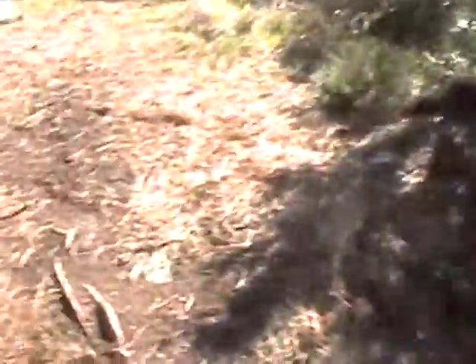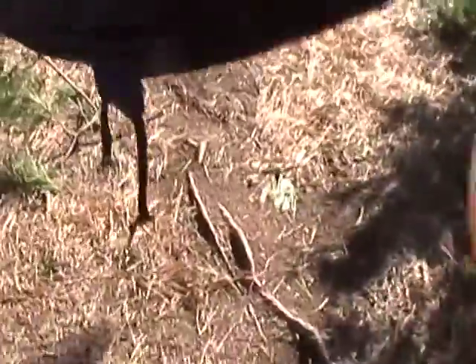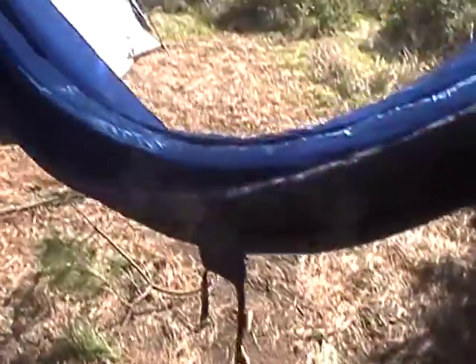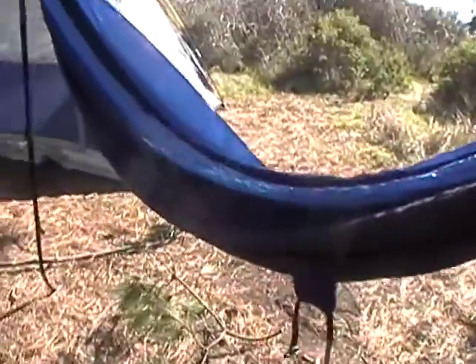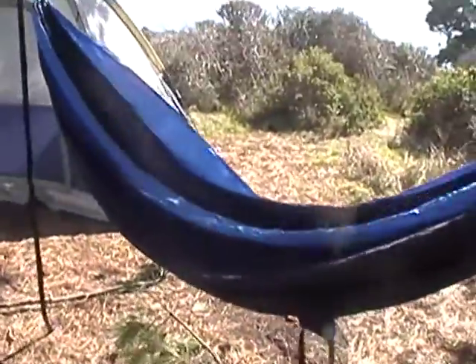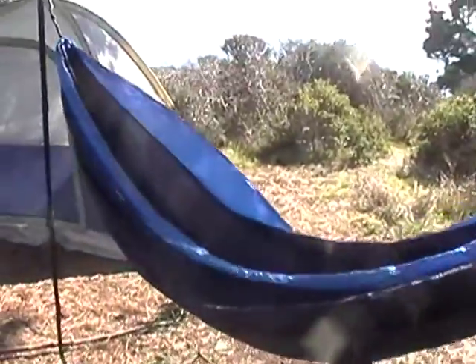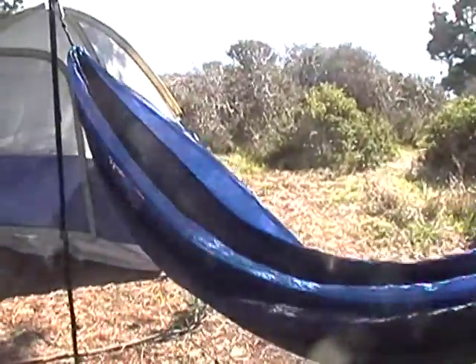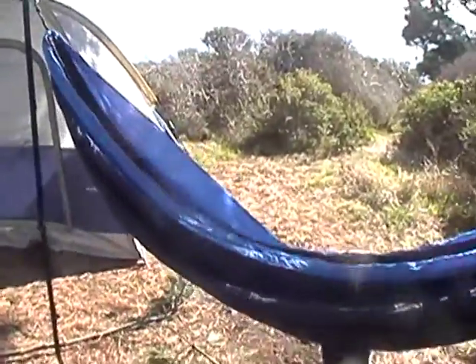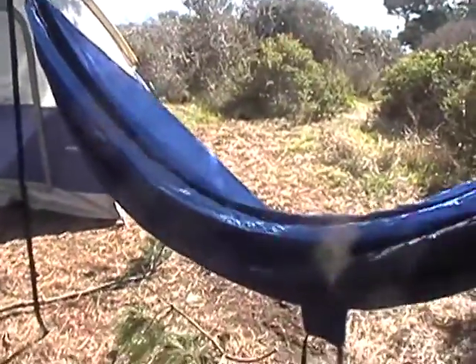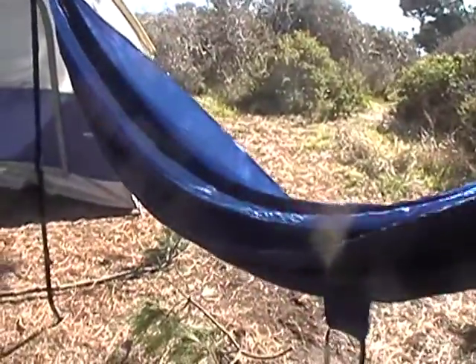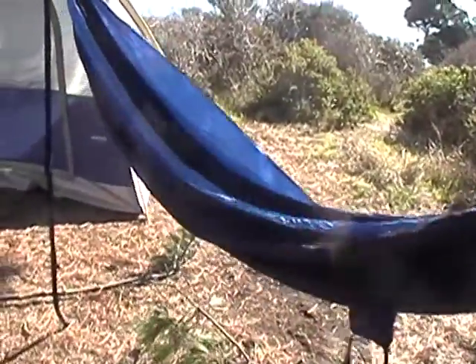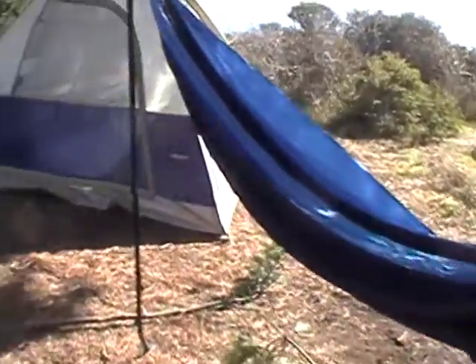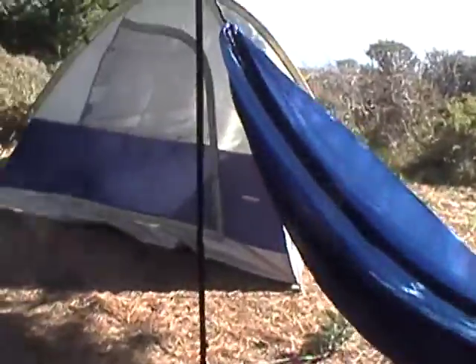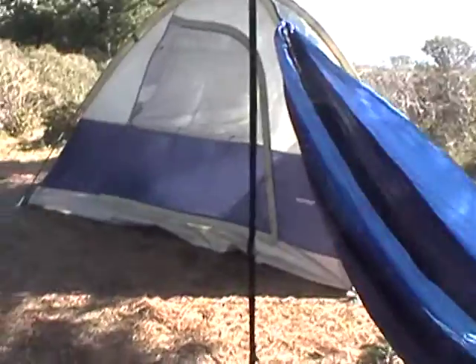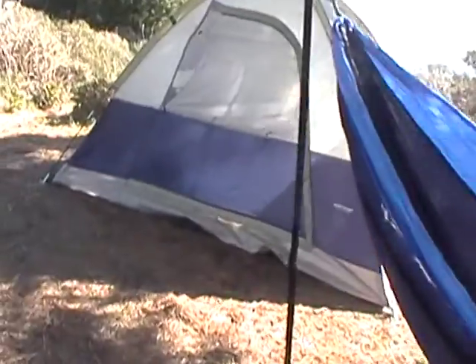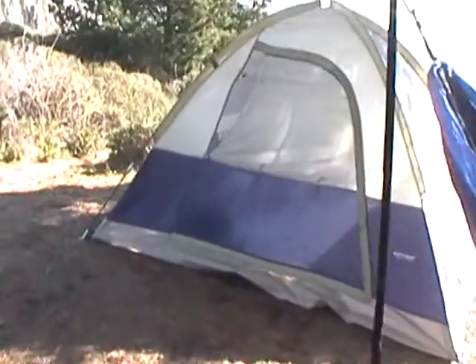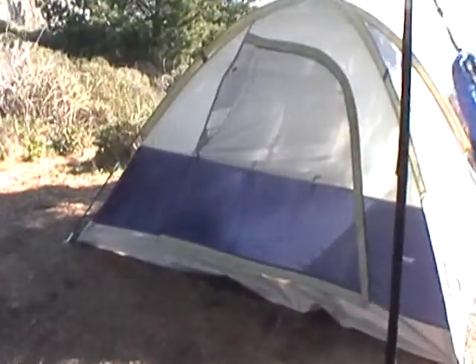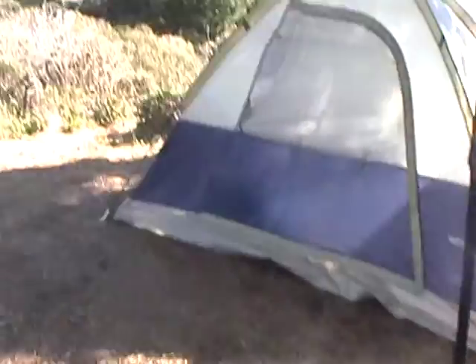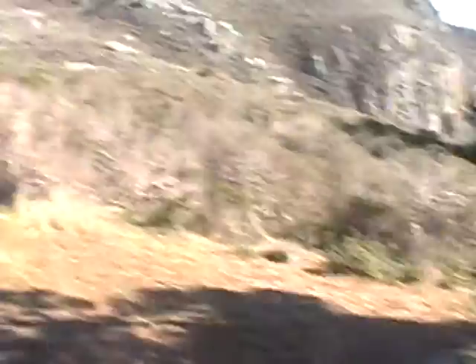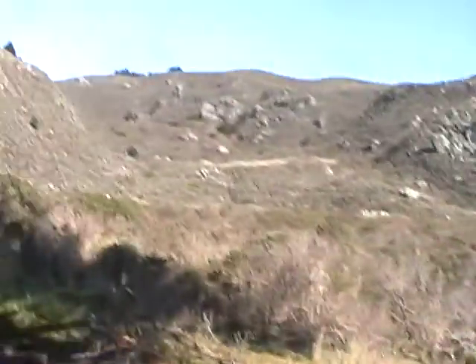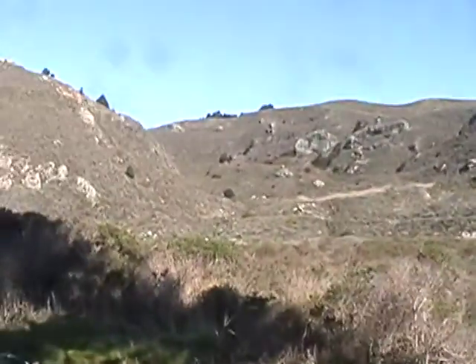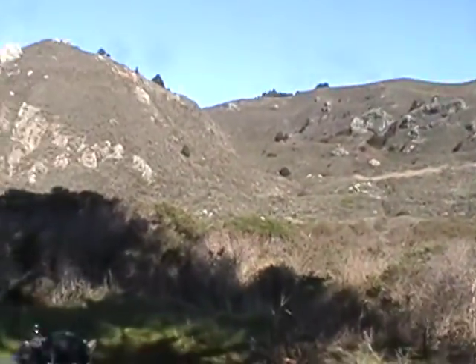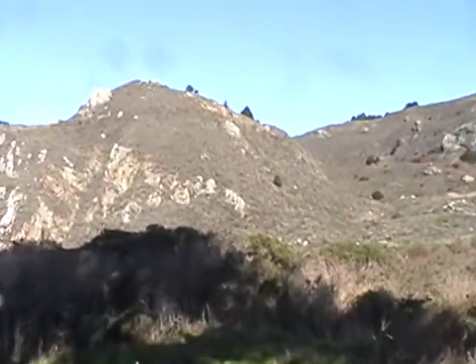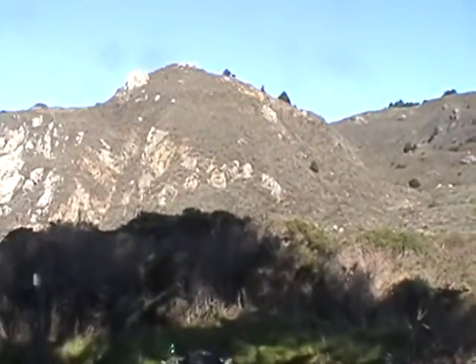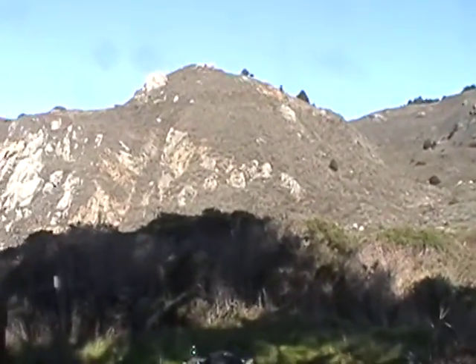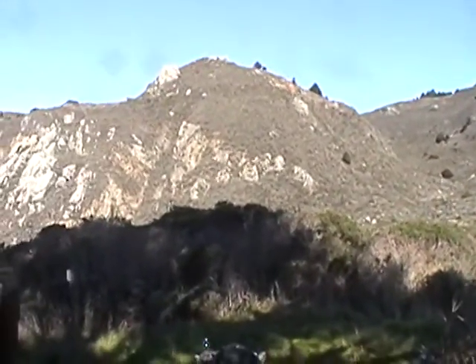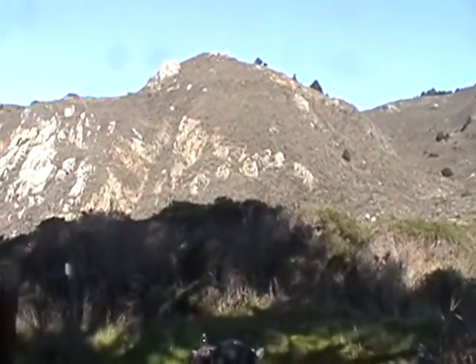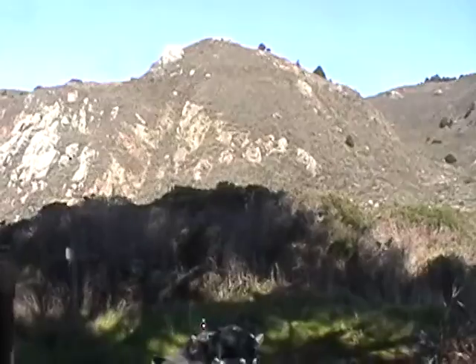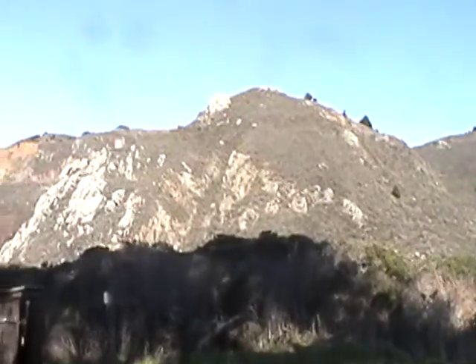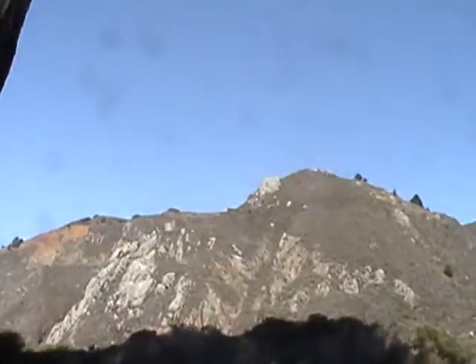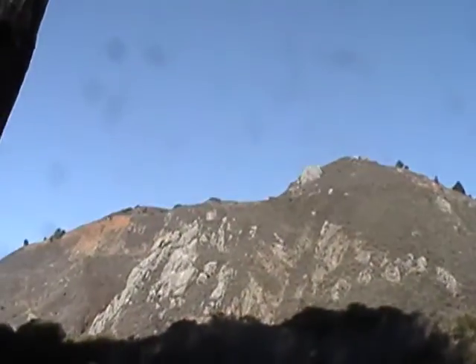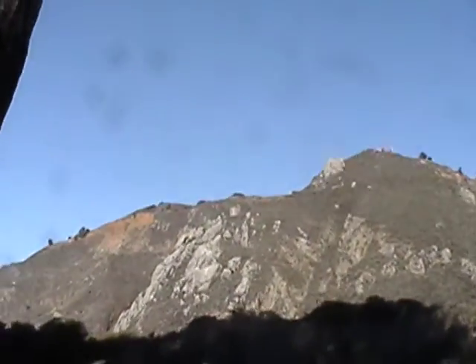I set up my hammock. I'm not going to sleep in this tonight, but I just set it up to sit in and show Dan and Justin. Justin's not here yet — he should be here in about half an hour or so. Hopefully he finds the place.